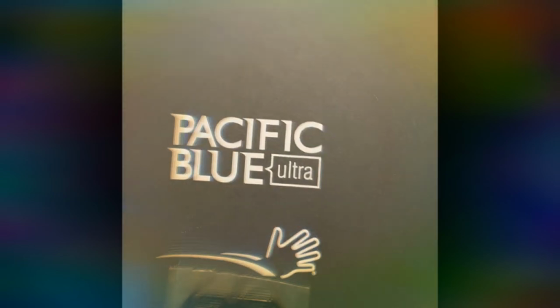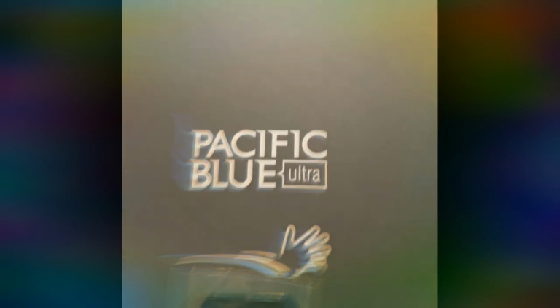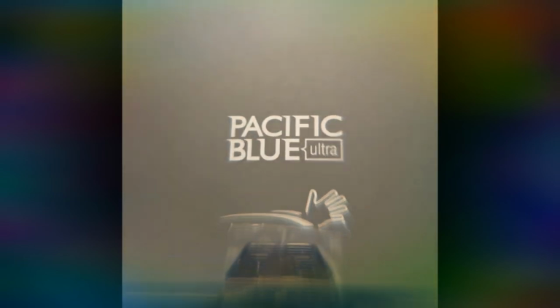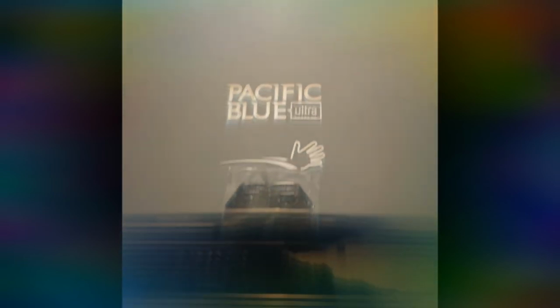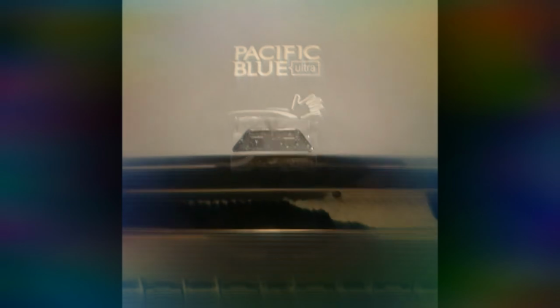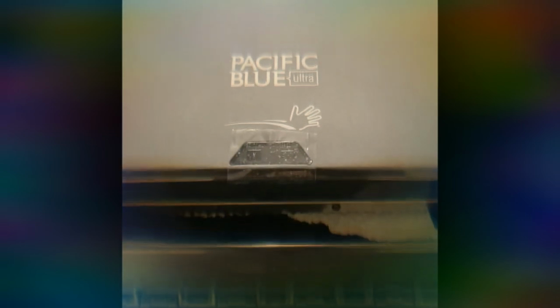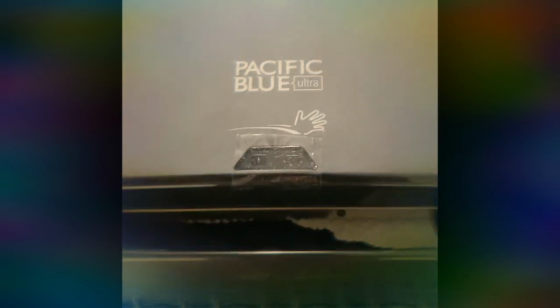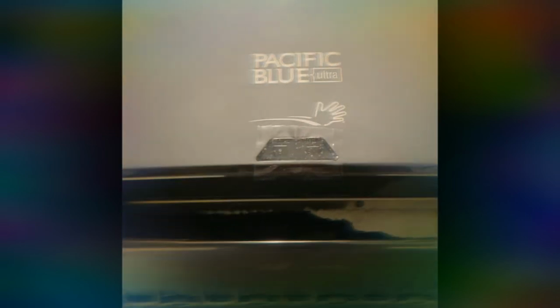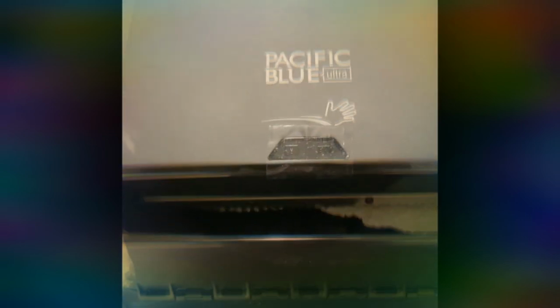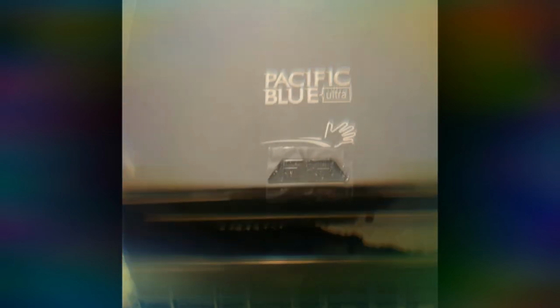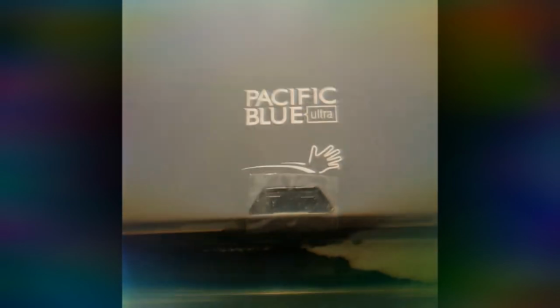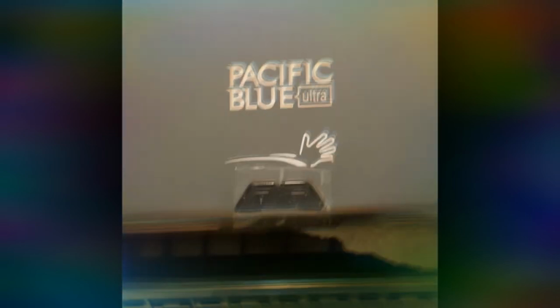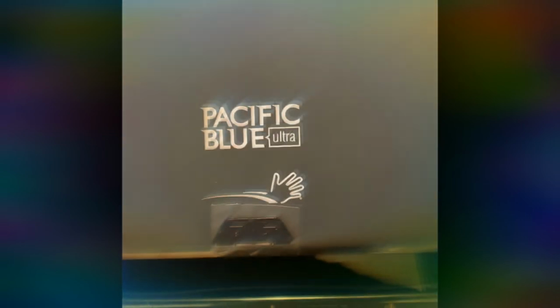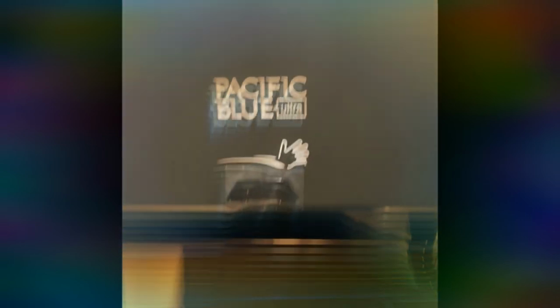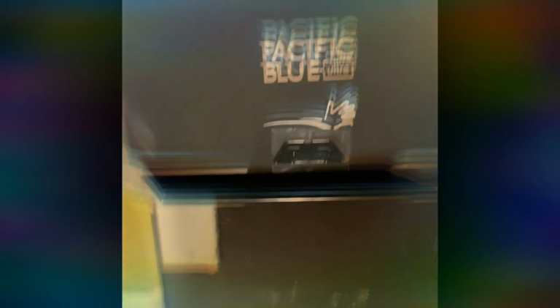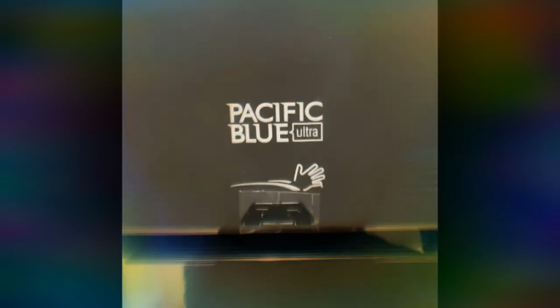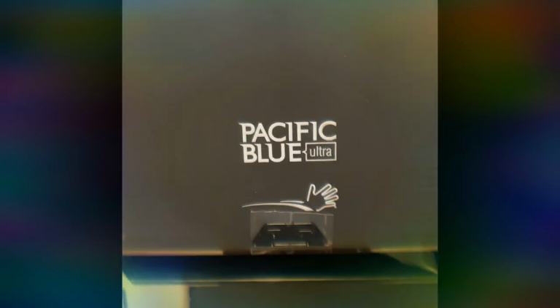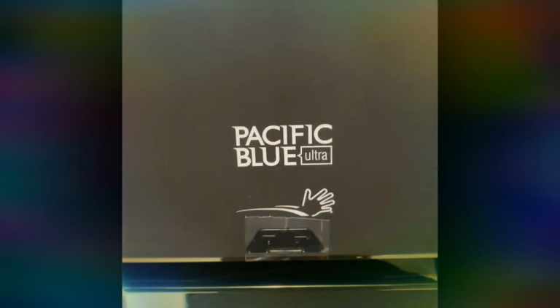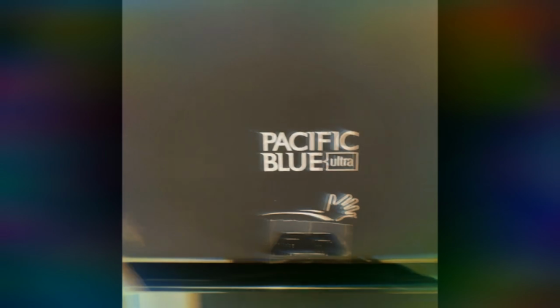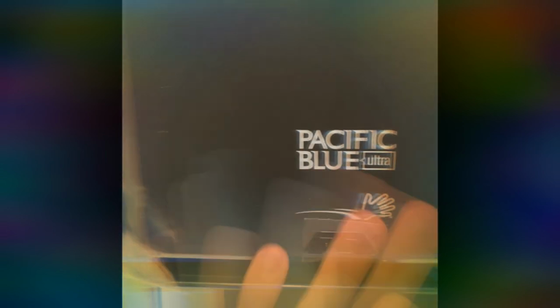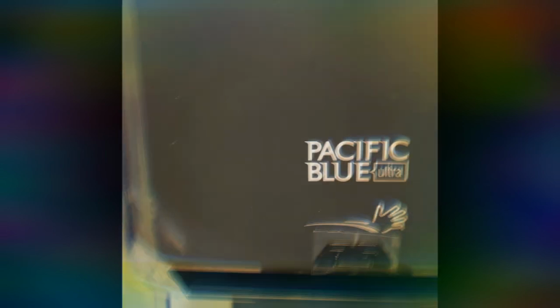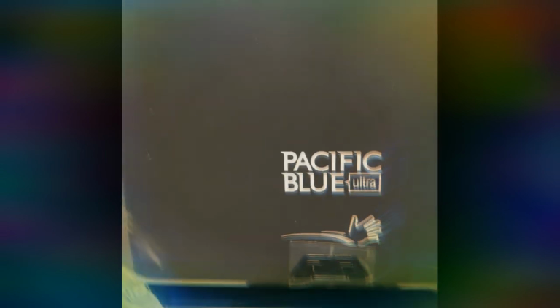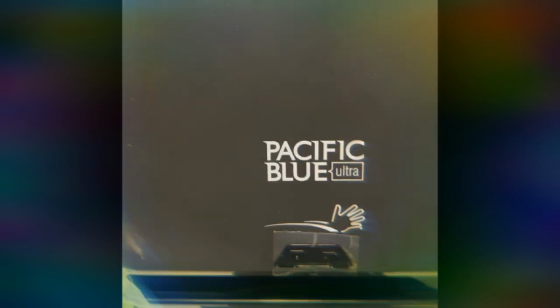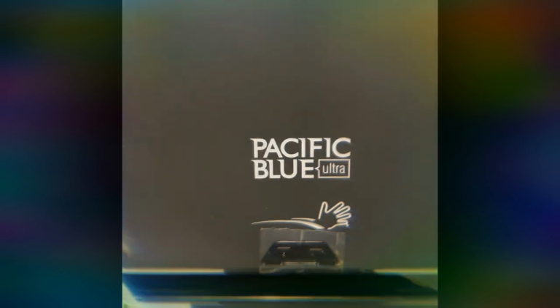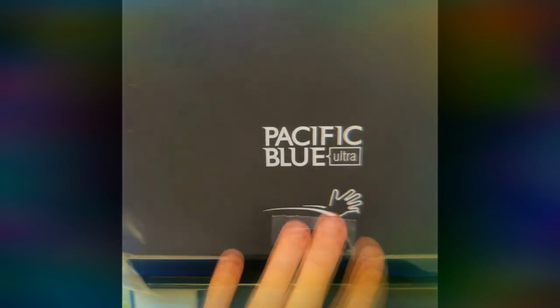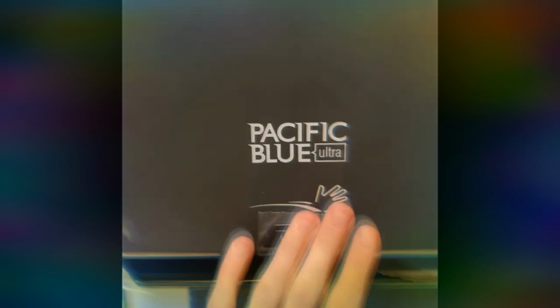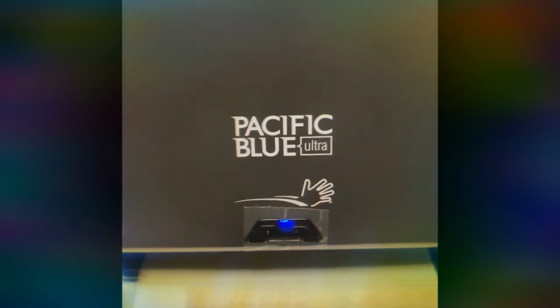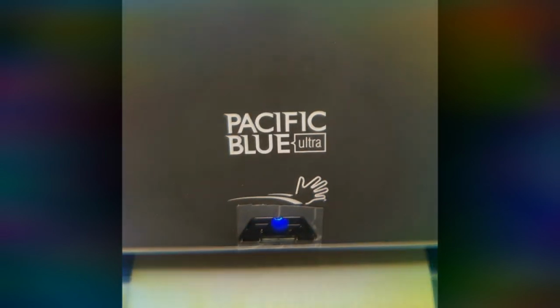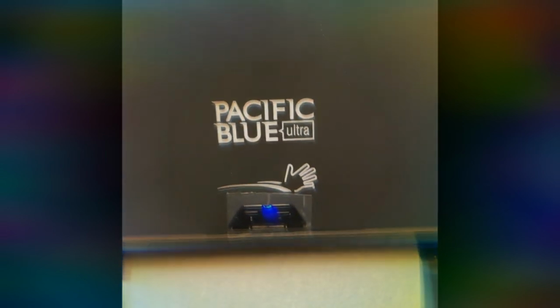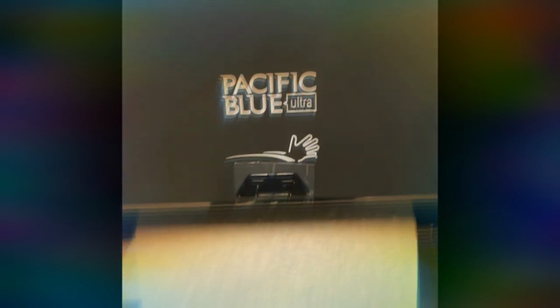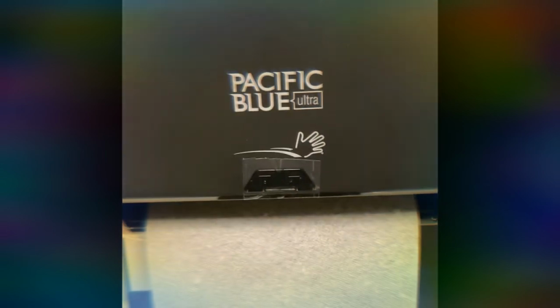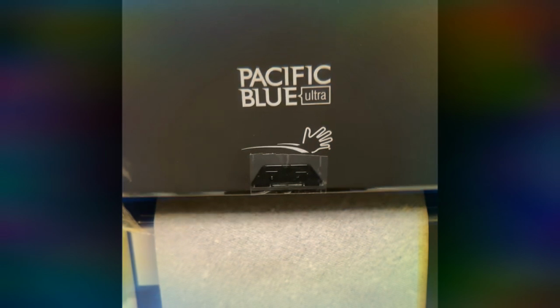My place of employment was fortunate enough to receive the Pacific Blue Ultra as an upgrade to our previous automated hand towel dispenser that has been featured in my how-to series — link in description.